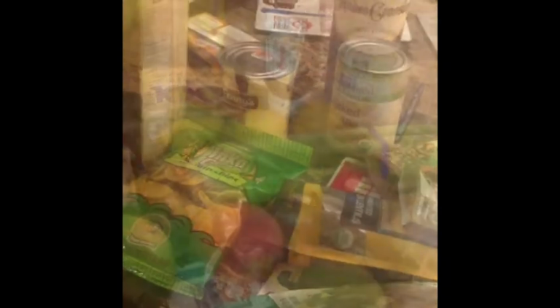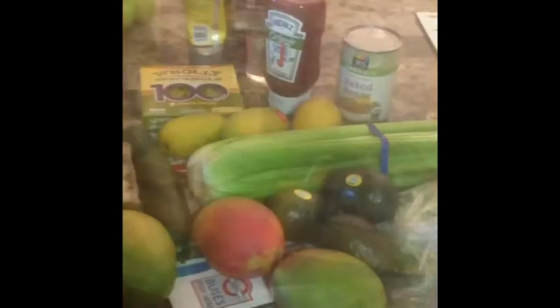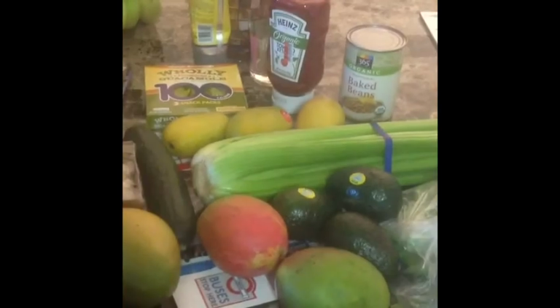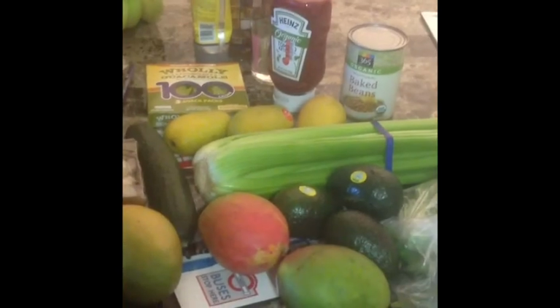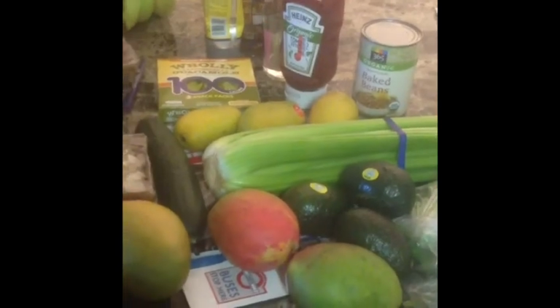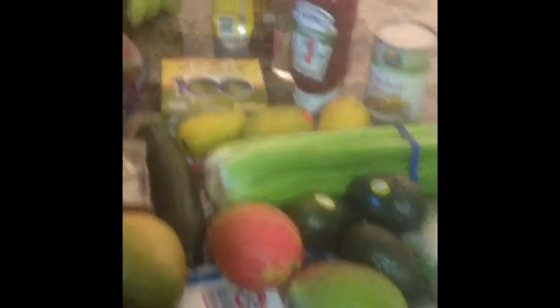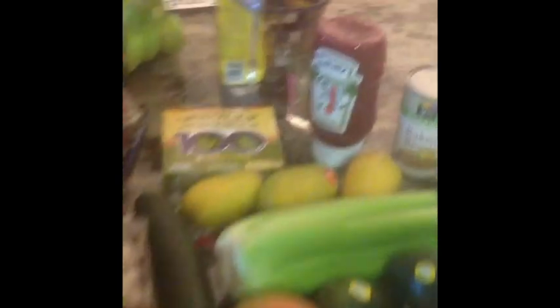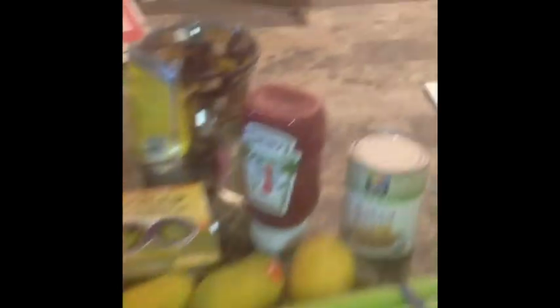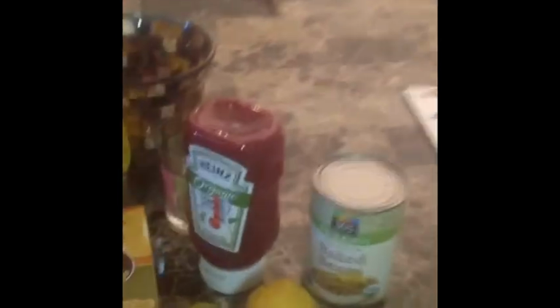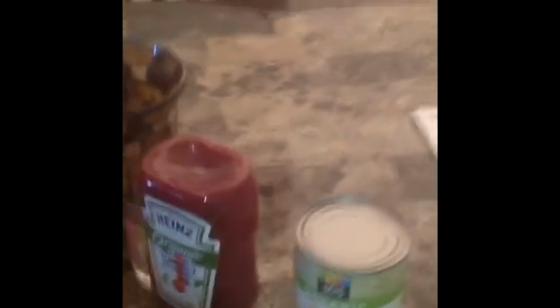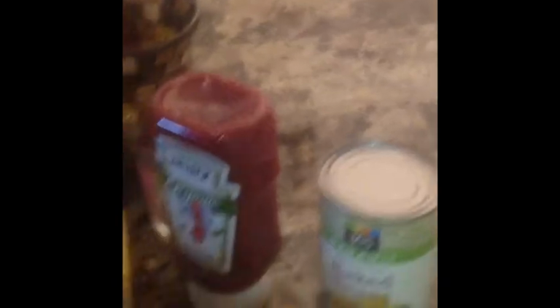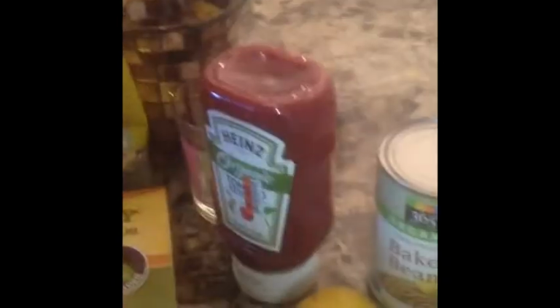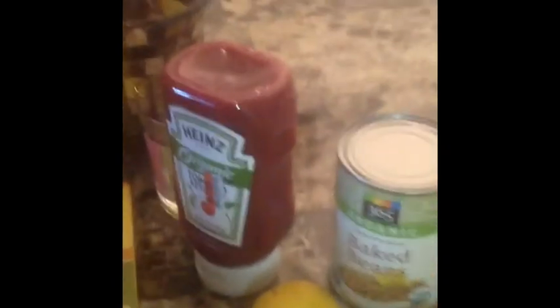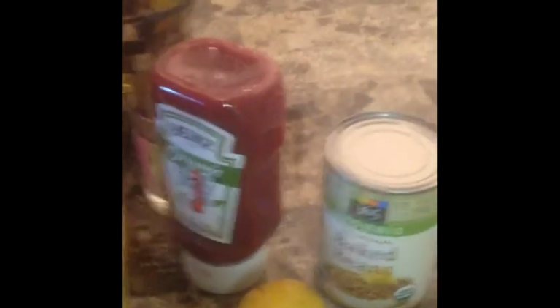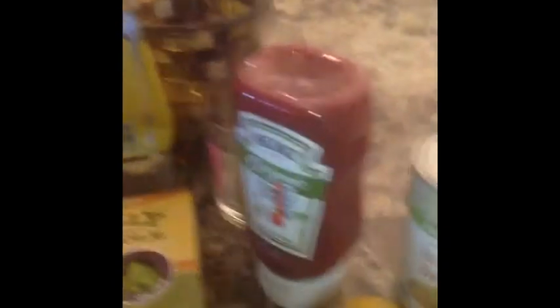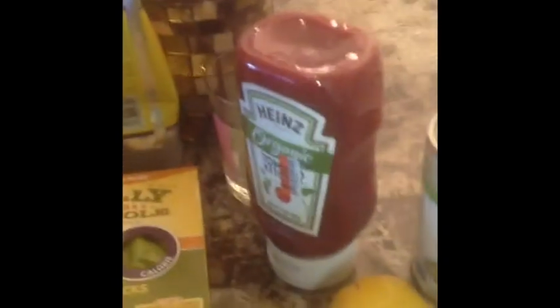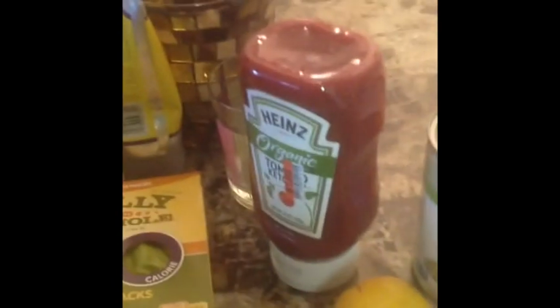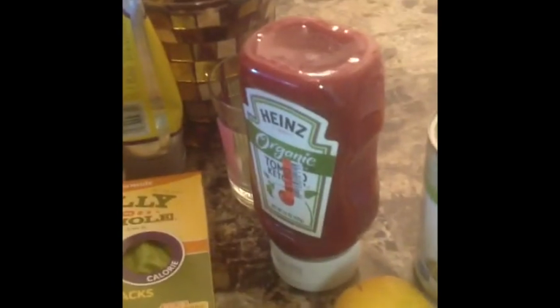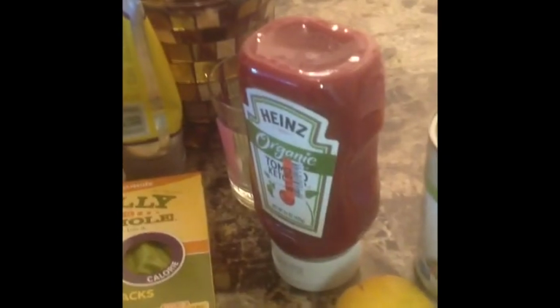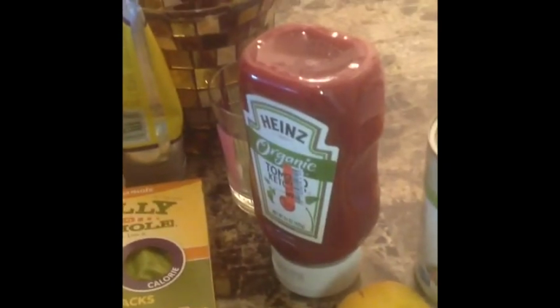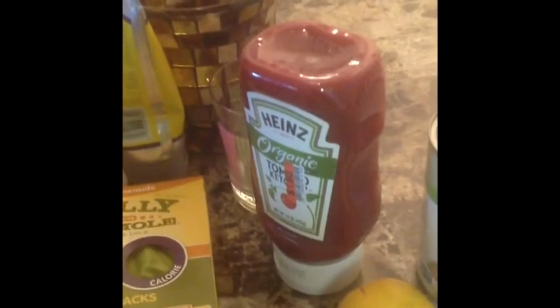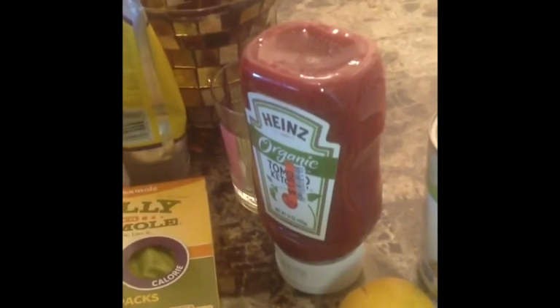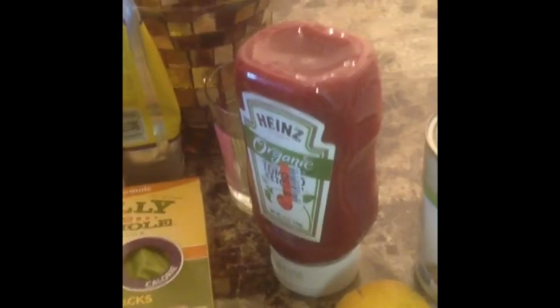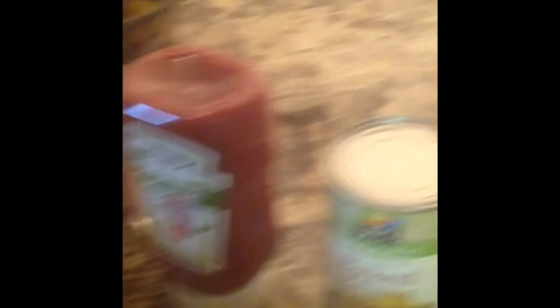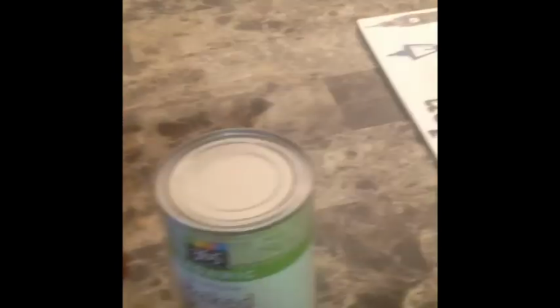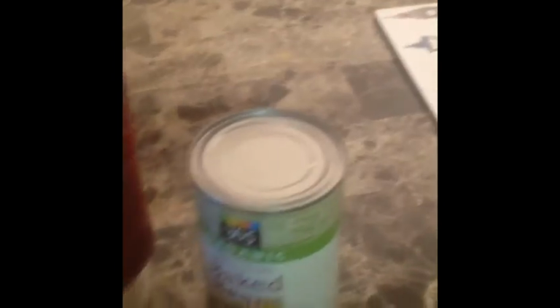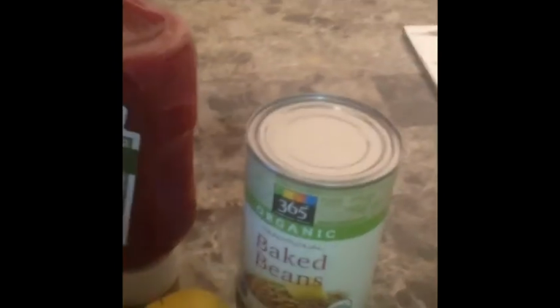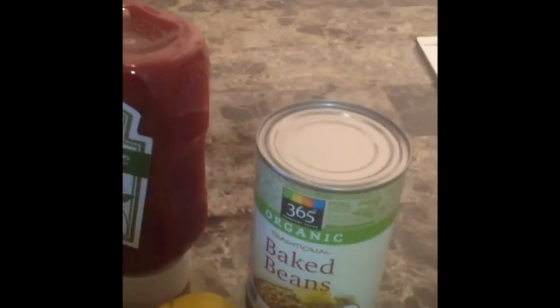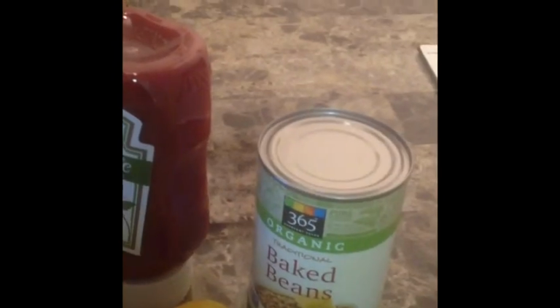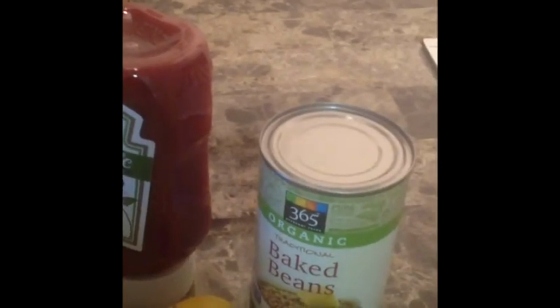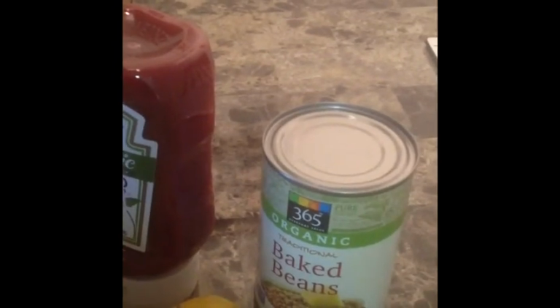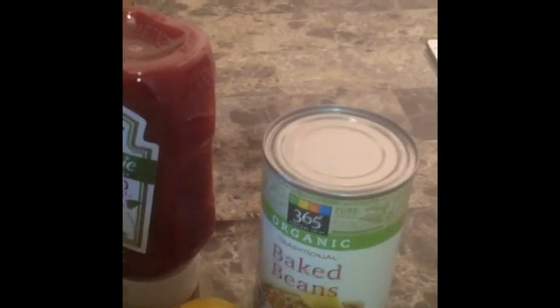Okay guys, this is the last of the grocery haul. Here are a couple of things I got yesterday that I forgot to include. At Big Lots I also got some Heinz Organic Ketchup, and then at Whole Foods I got some Organic Baked Beans.